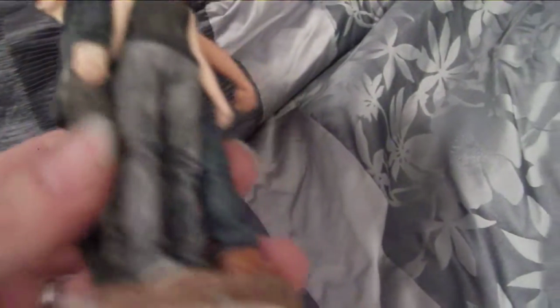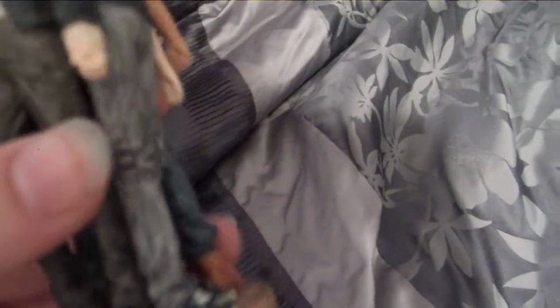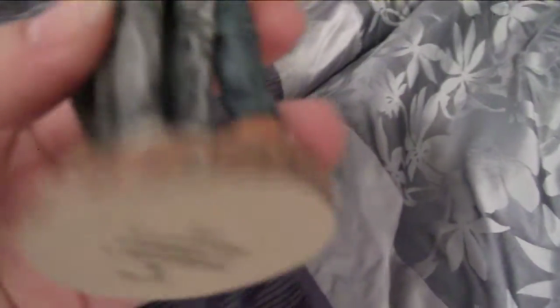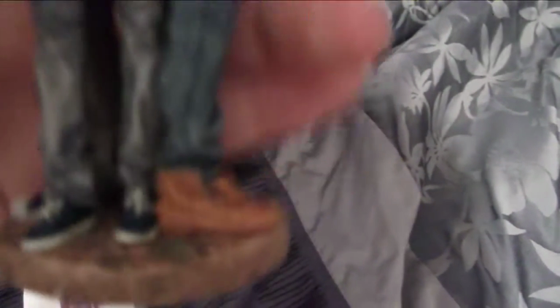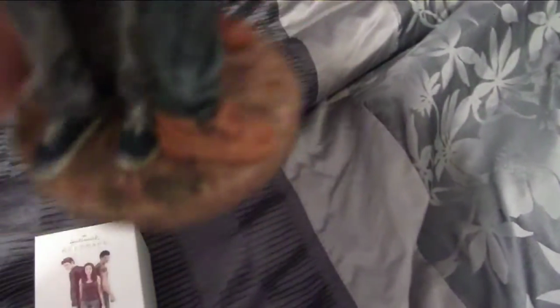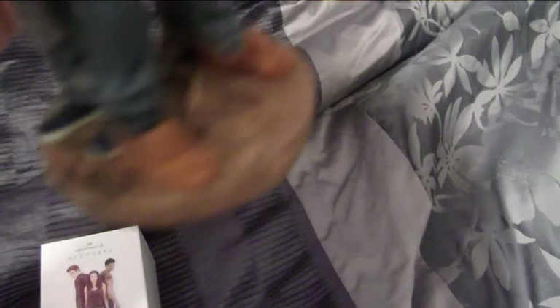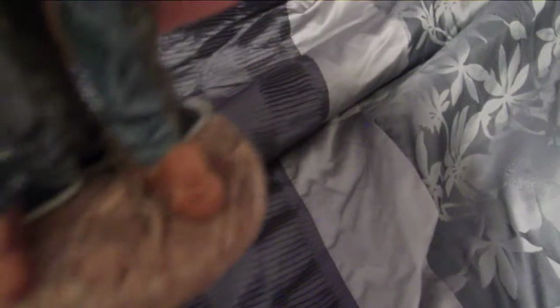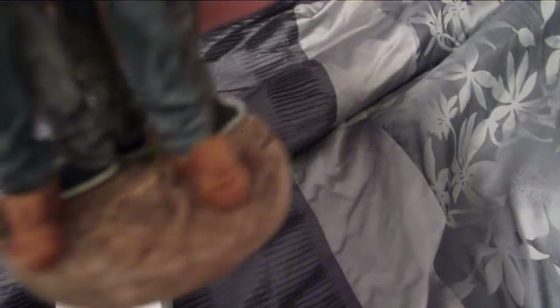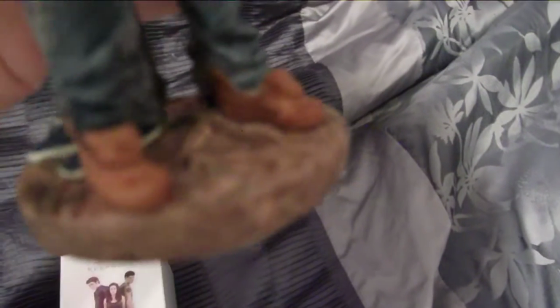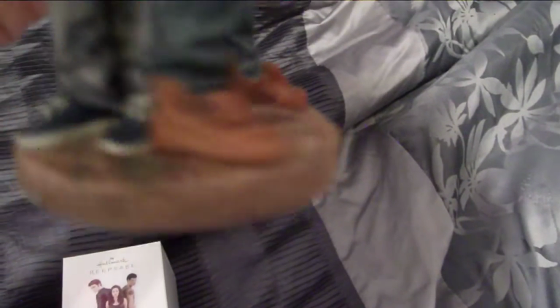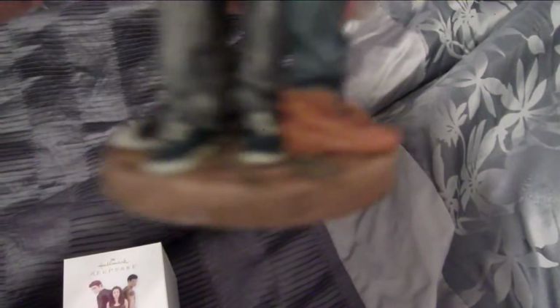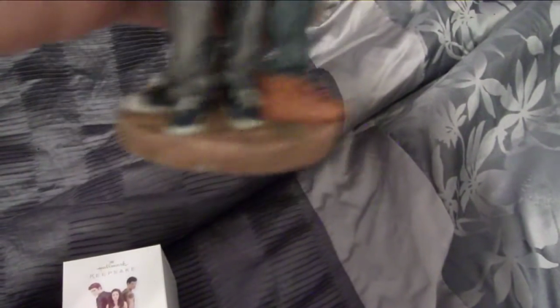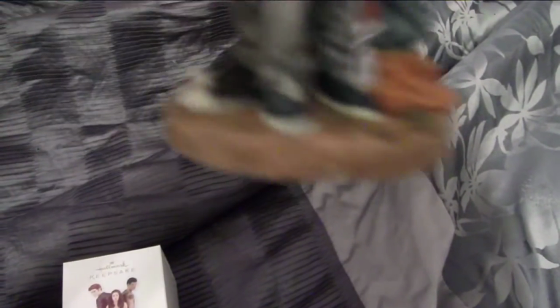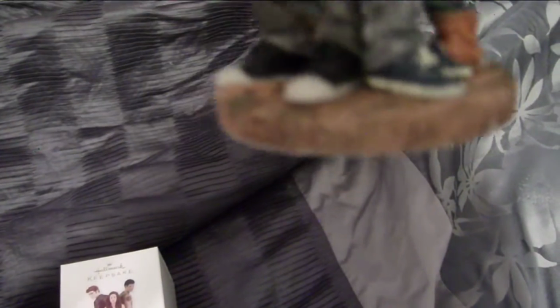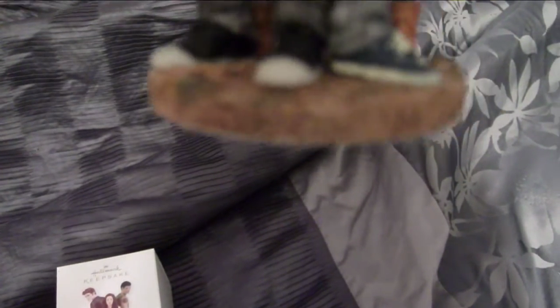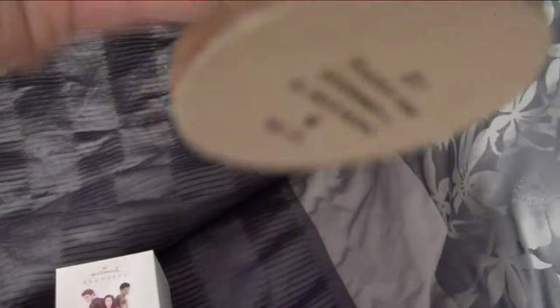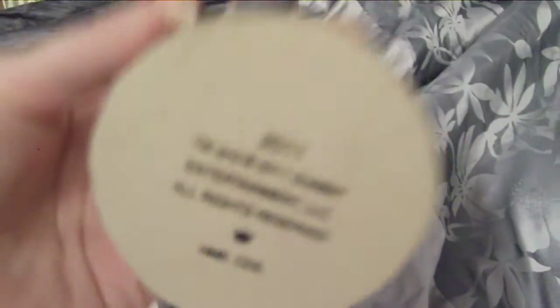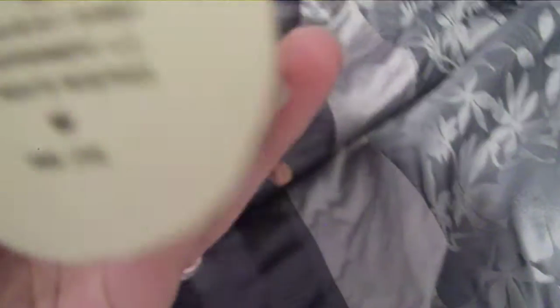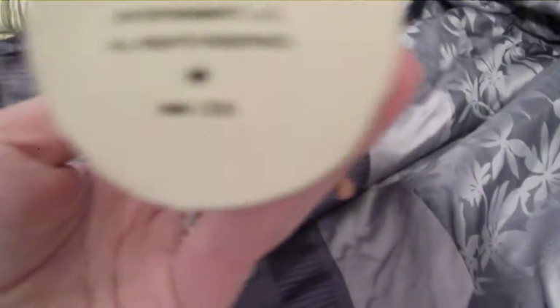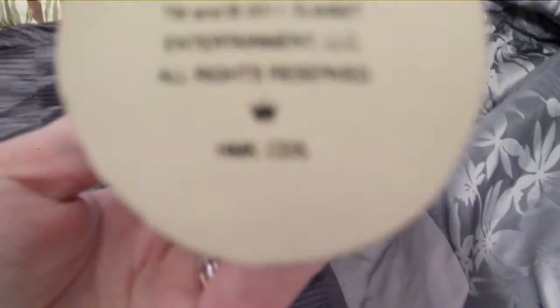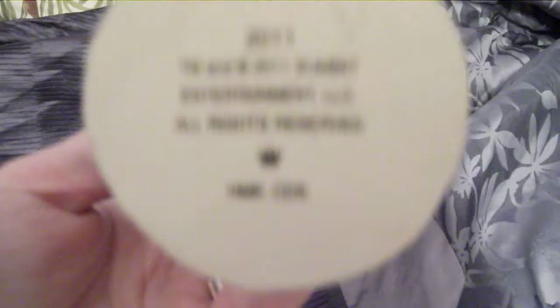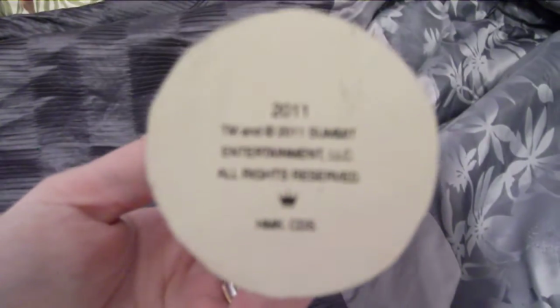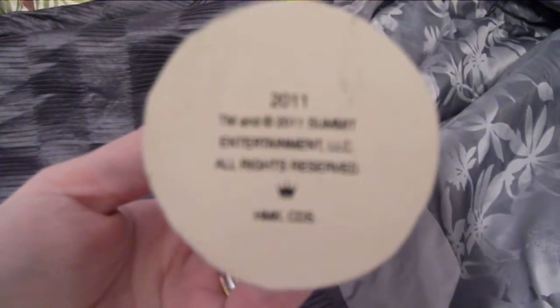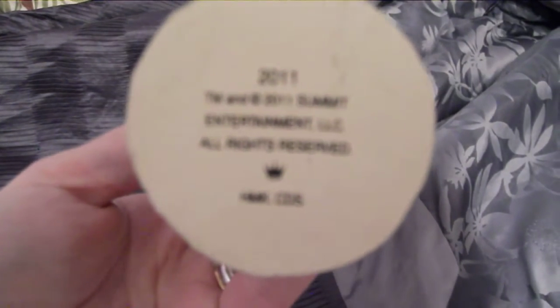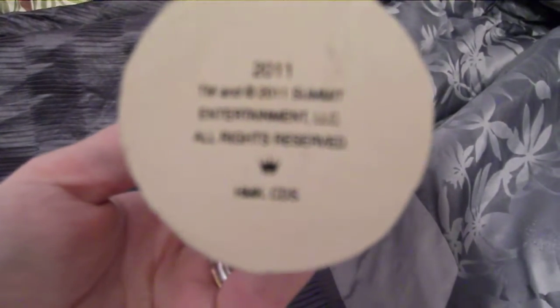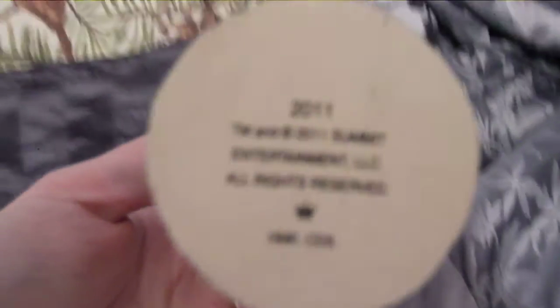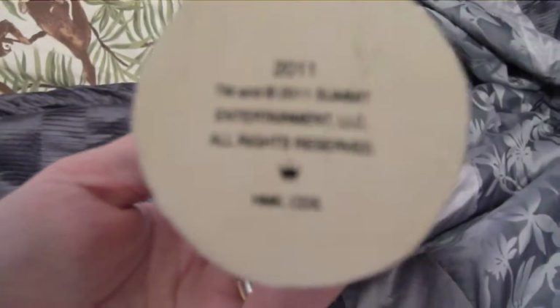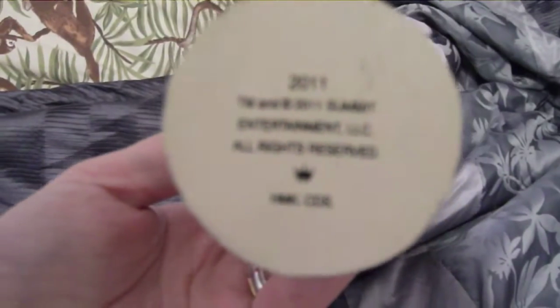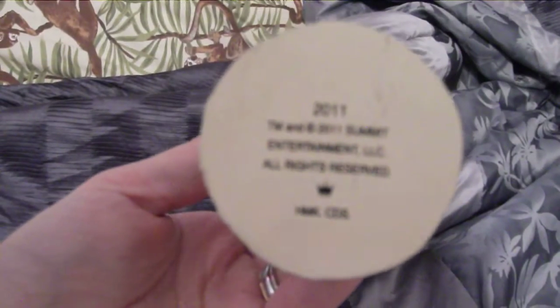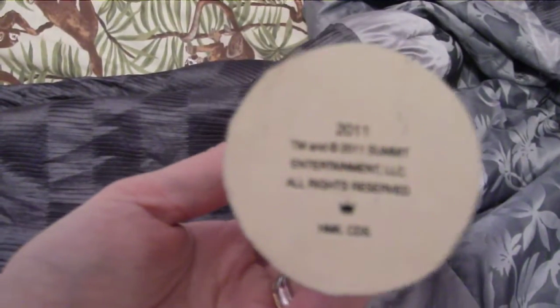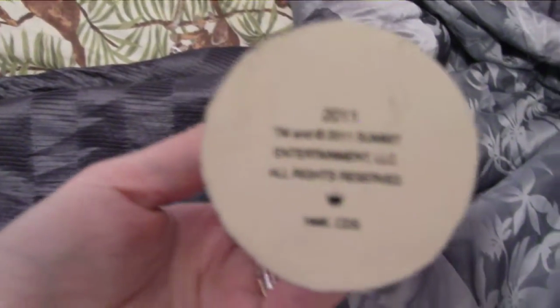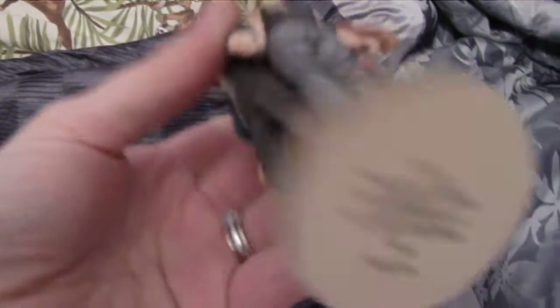There is nothing written on the base. Here is the base — you can see the shoes. On the bottom it just has a little stamp and the rights reserved.